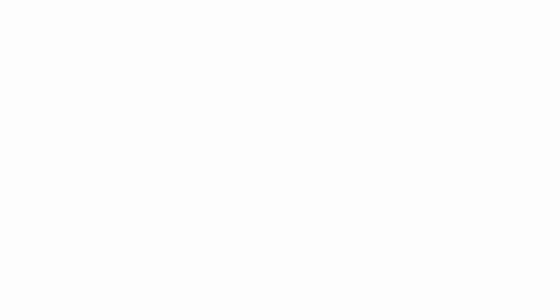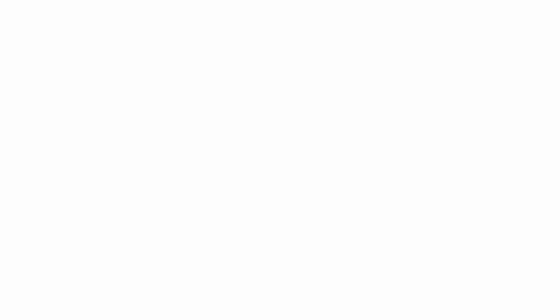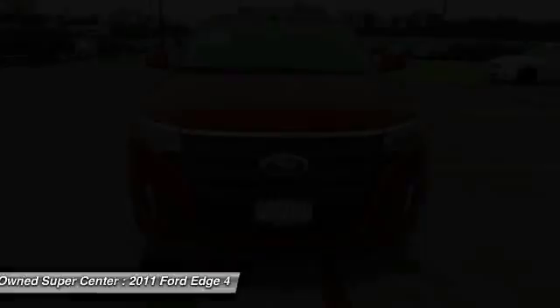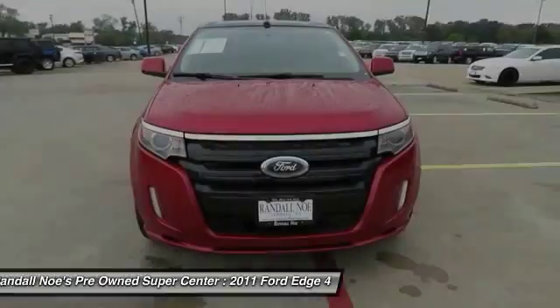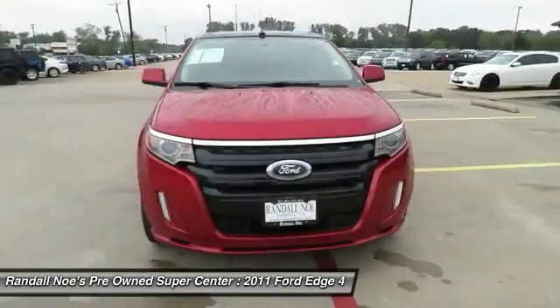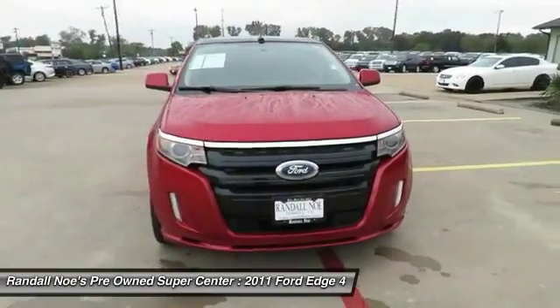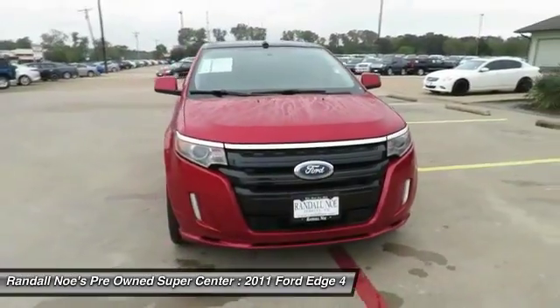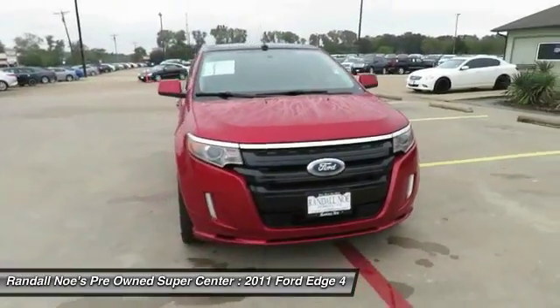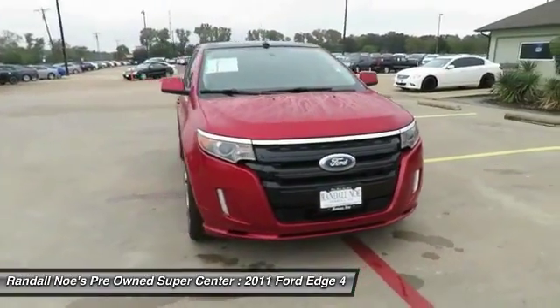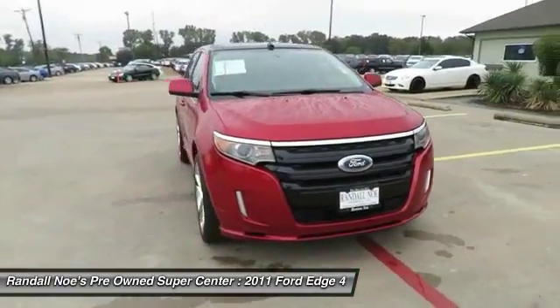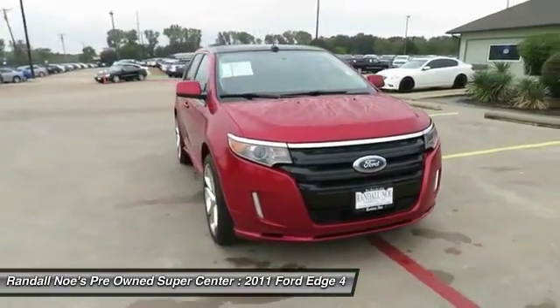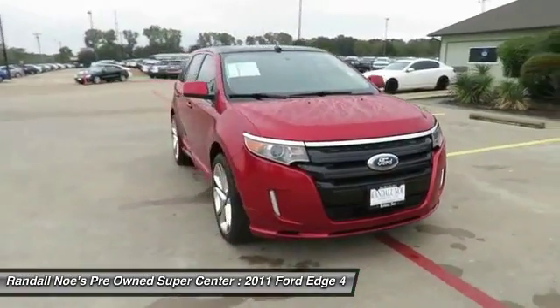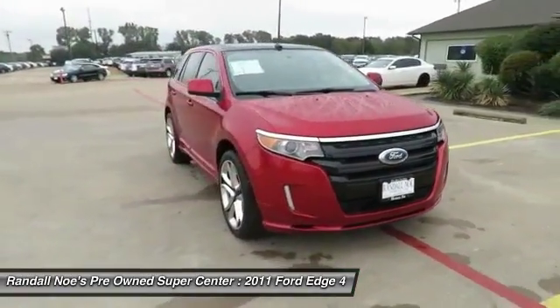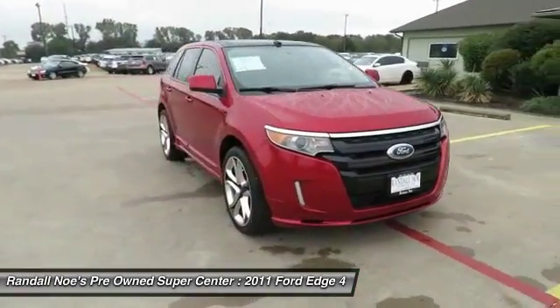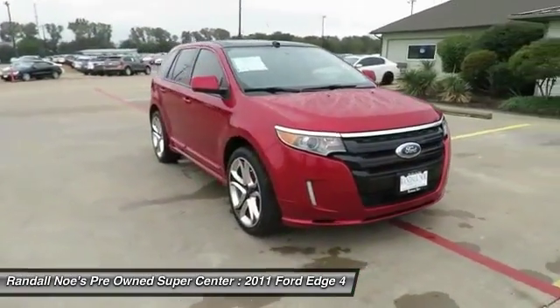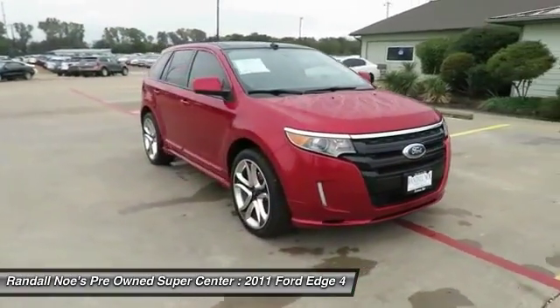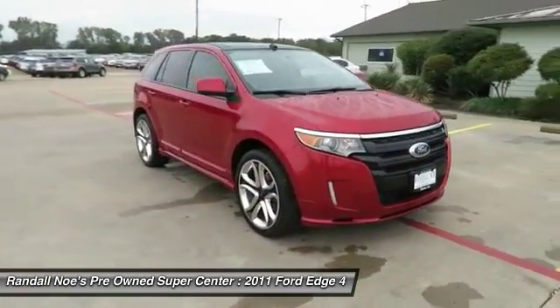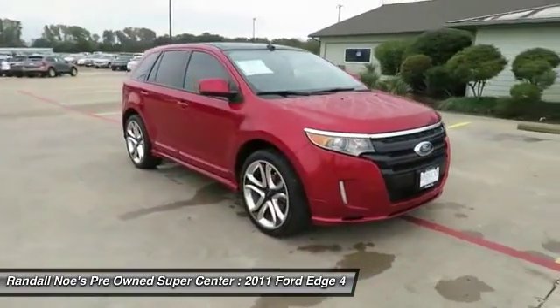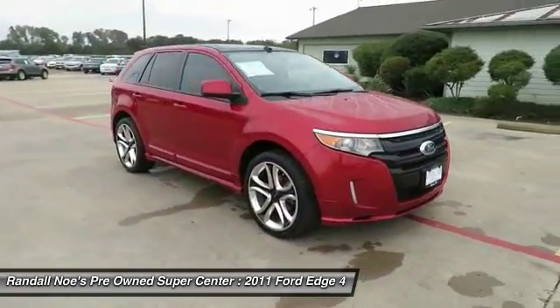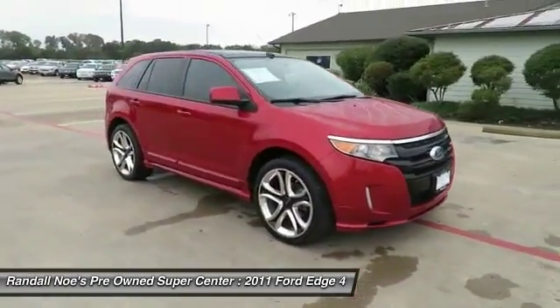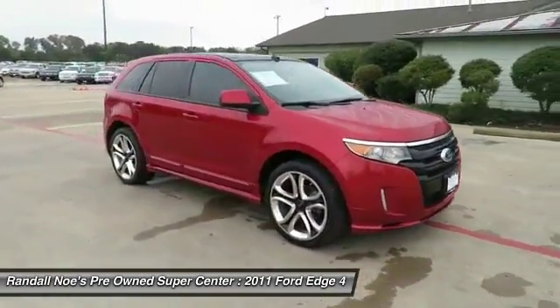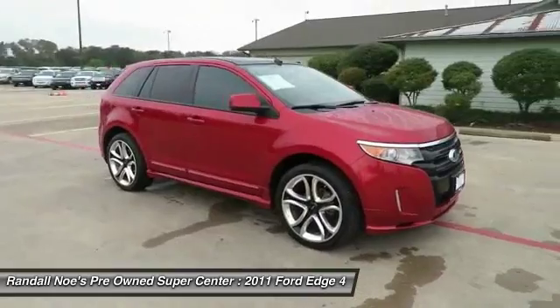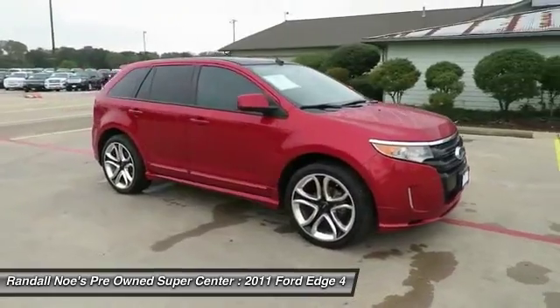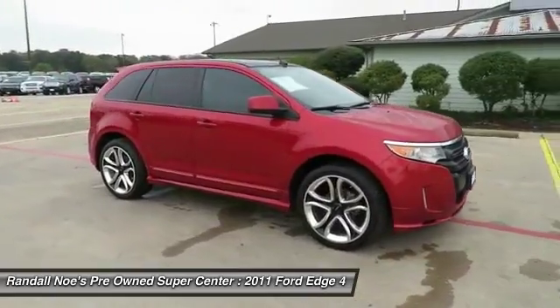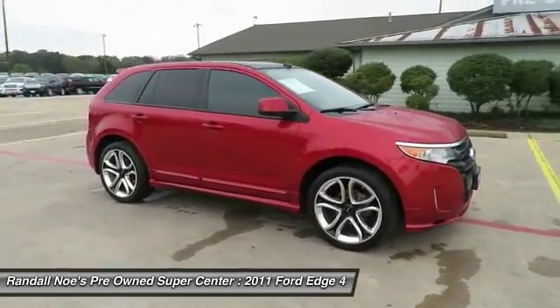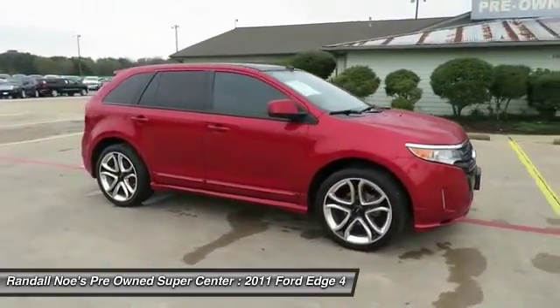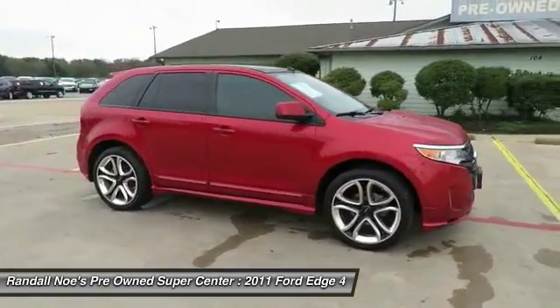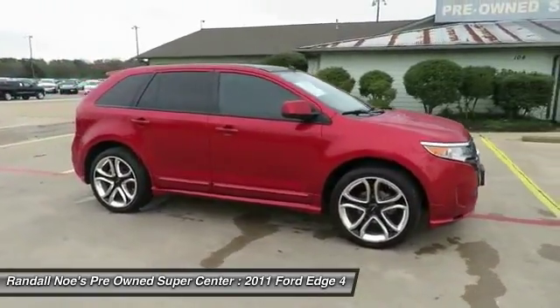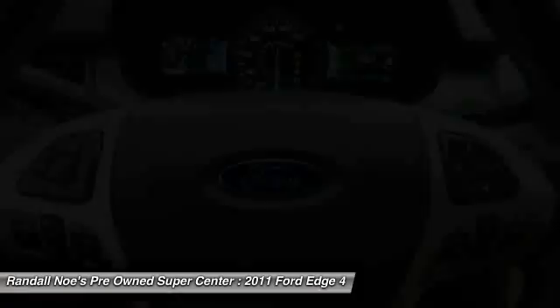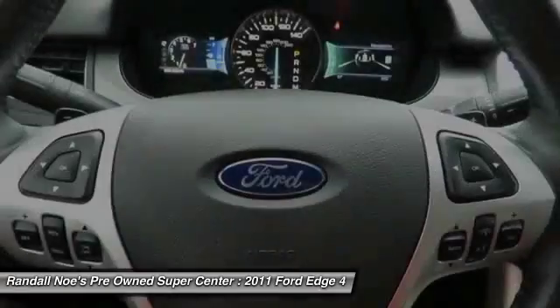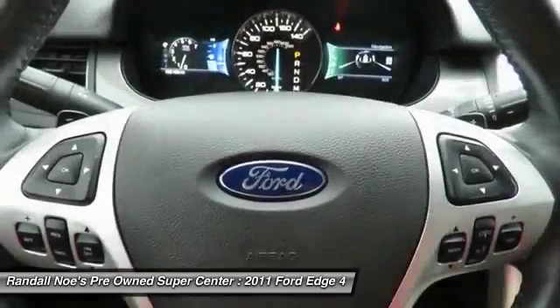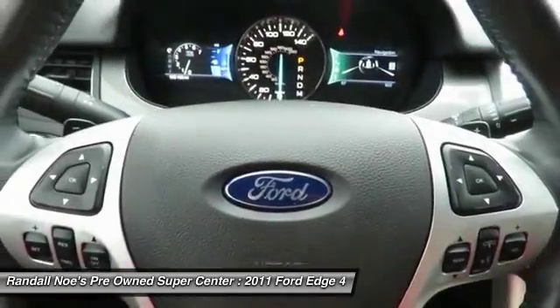The 2011 Edge. Thrills with more power and MPG. Either way, you're in for an exhilarating experience with Ford Edge.